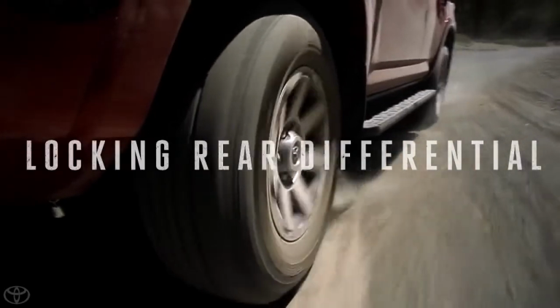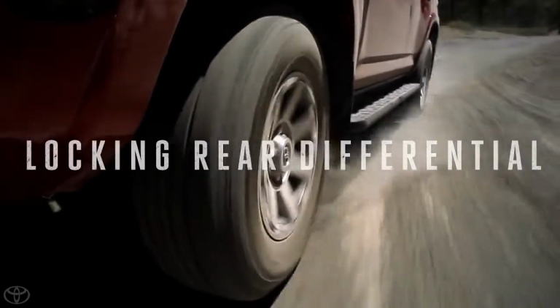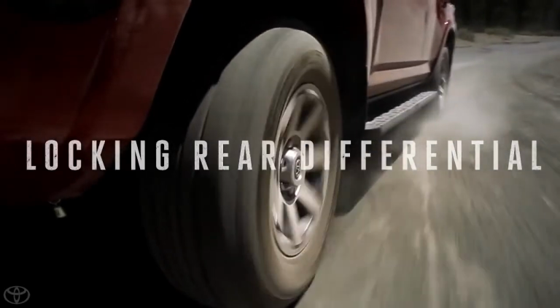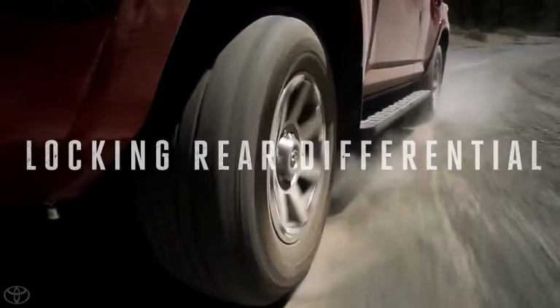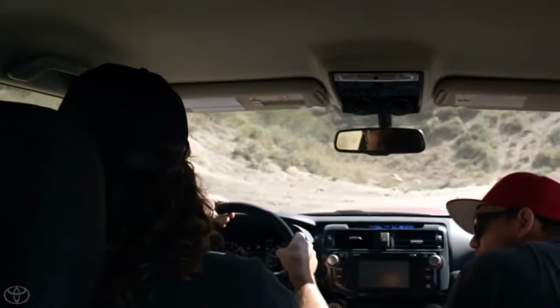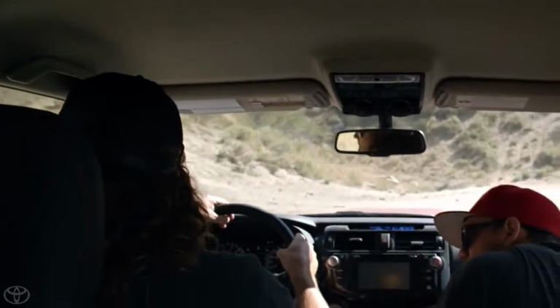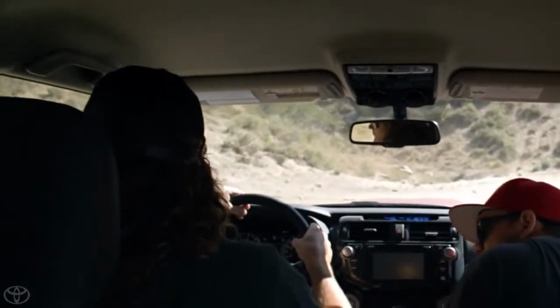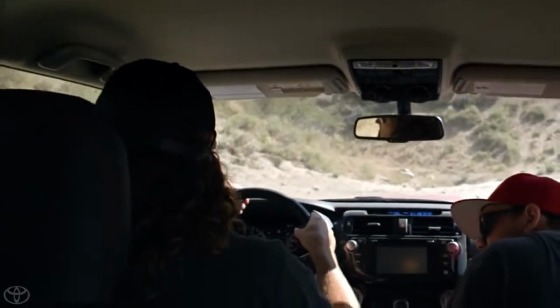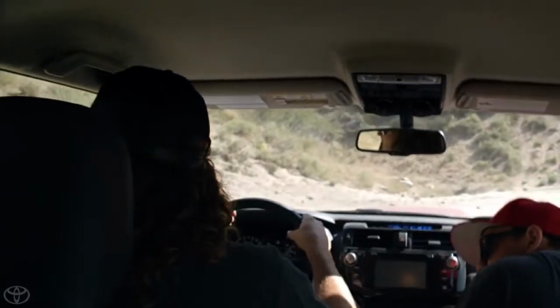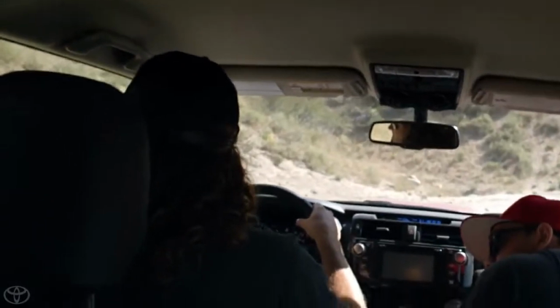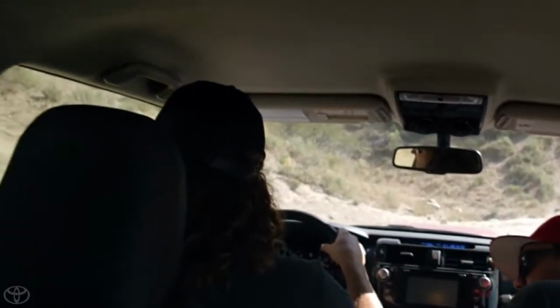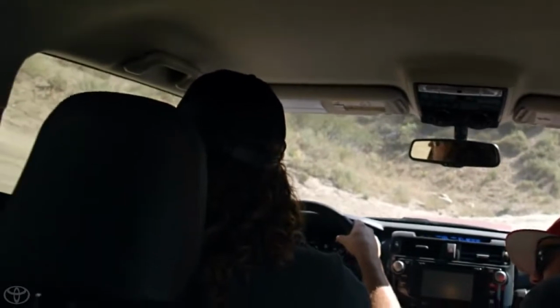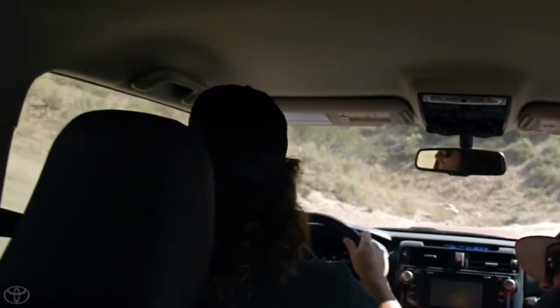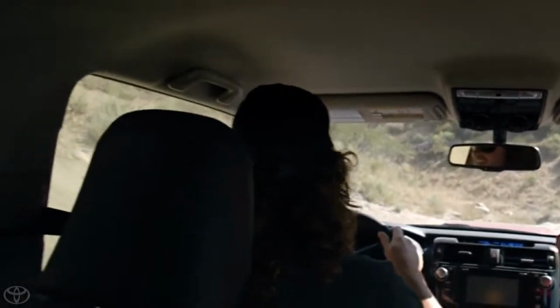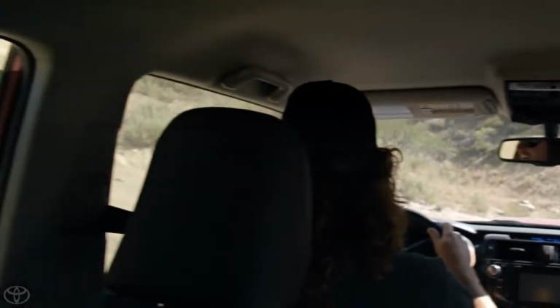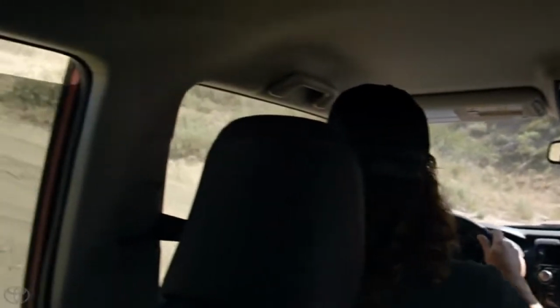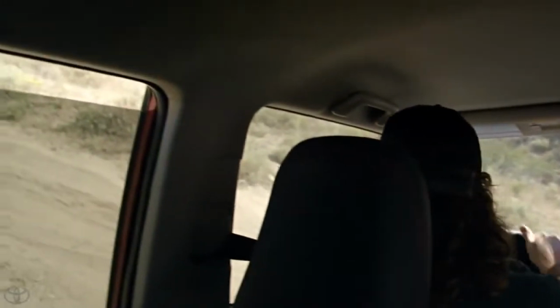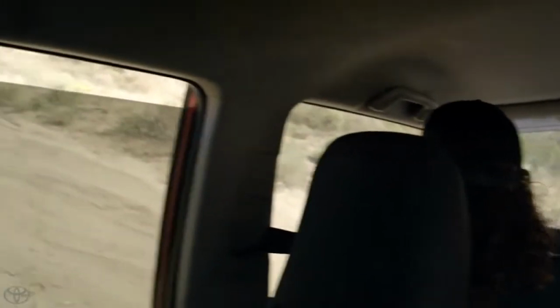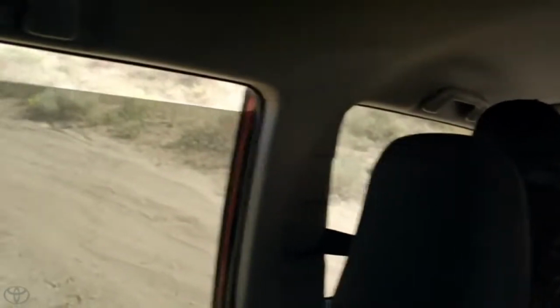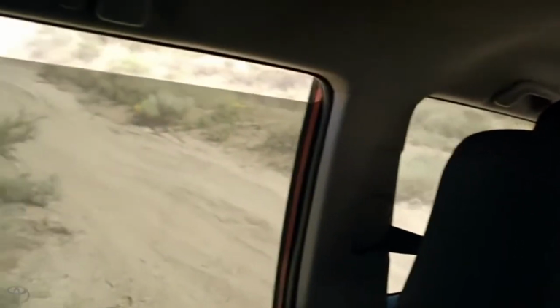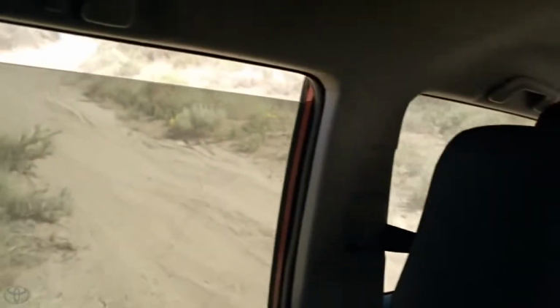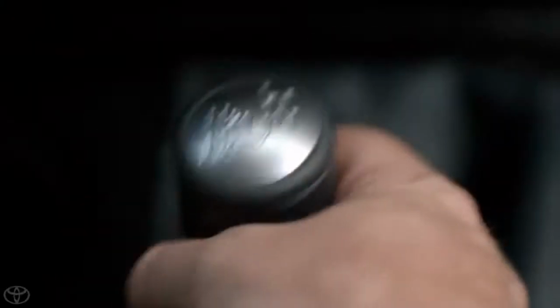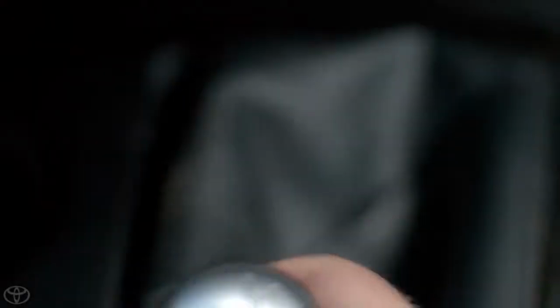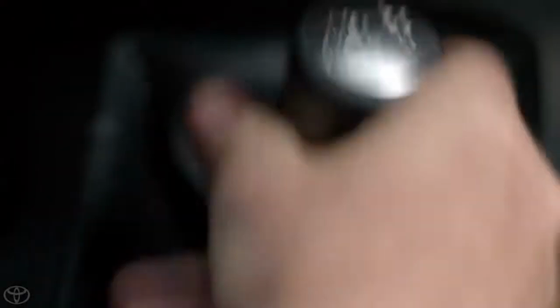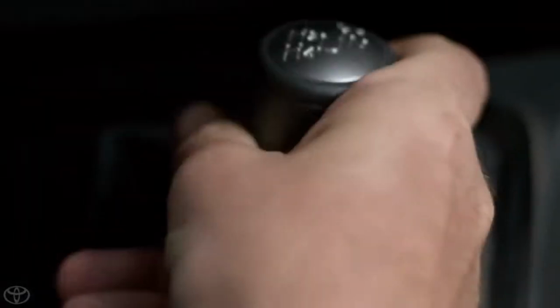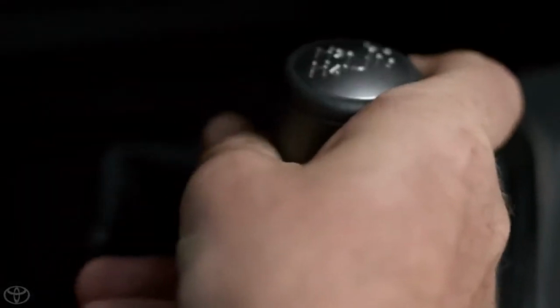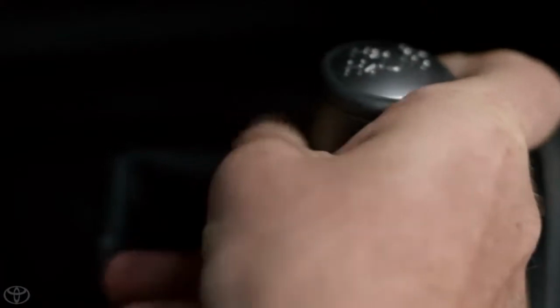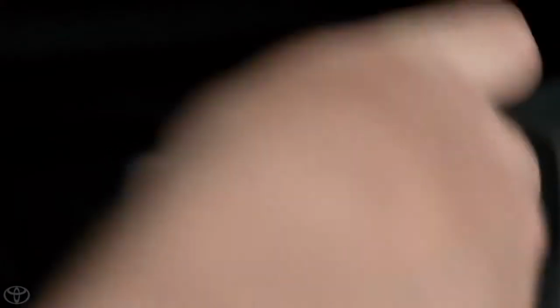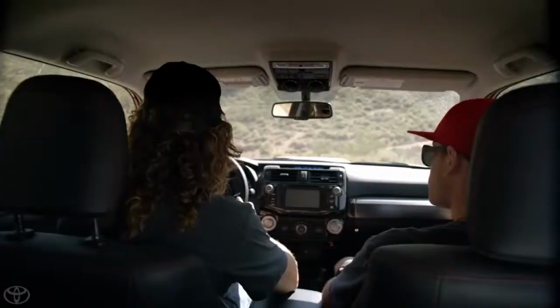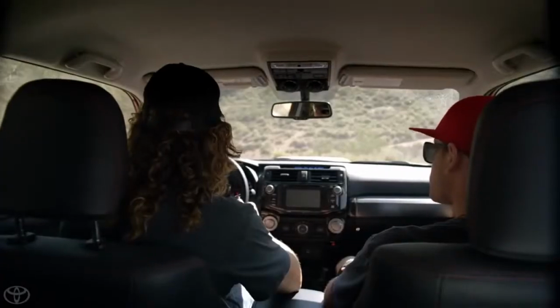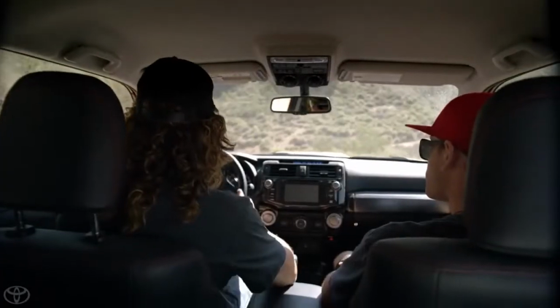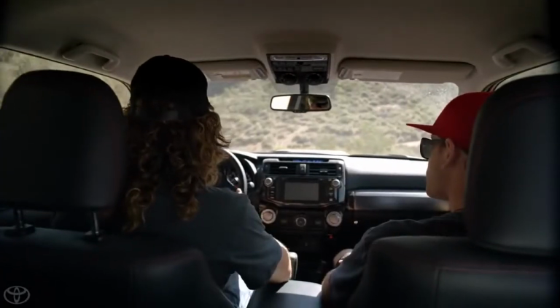Check this out — wow, that looks a little sketchy. Let's just take a look at it. All right, let's throw this into four low for this hill up here.